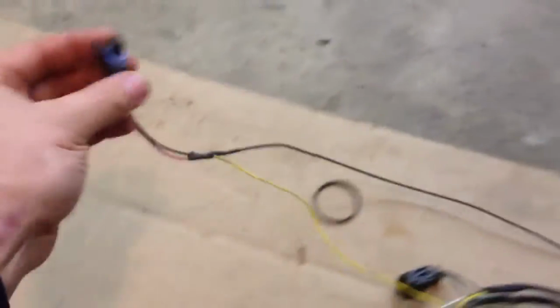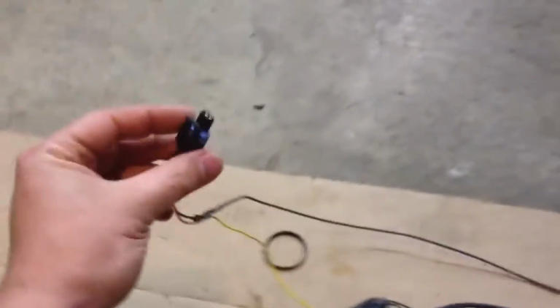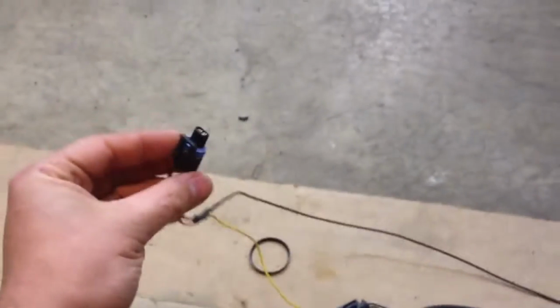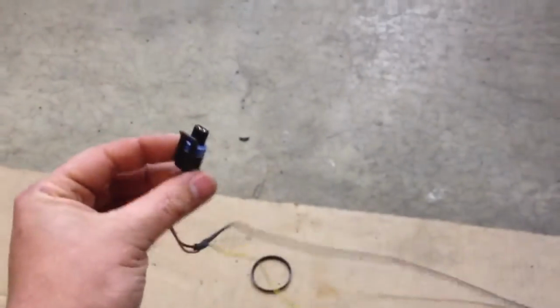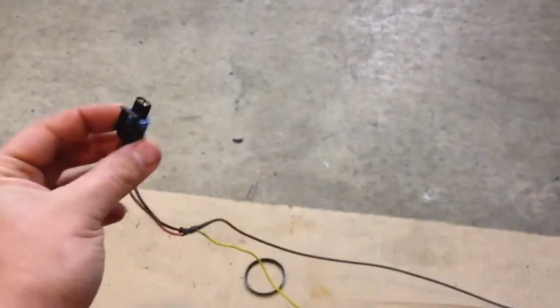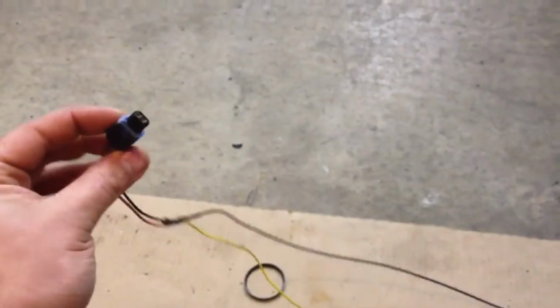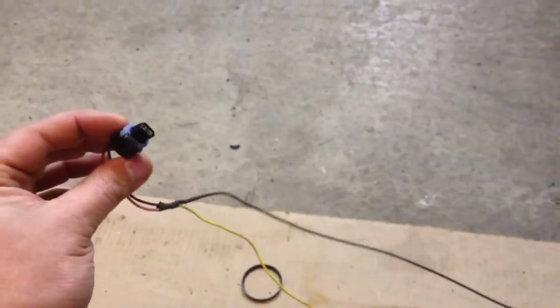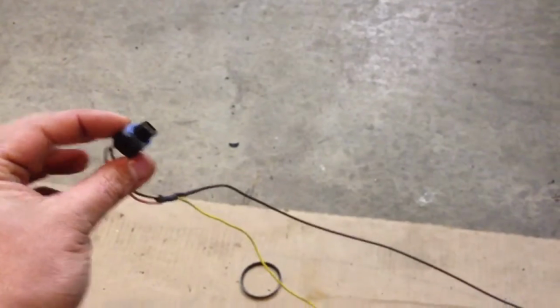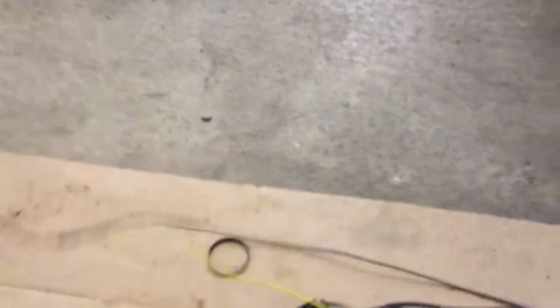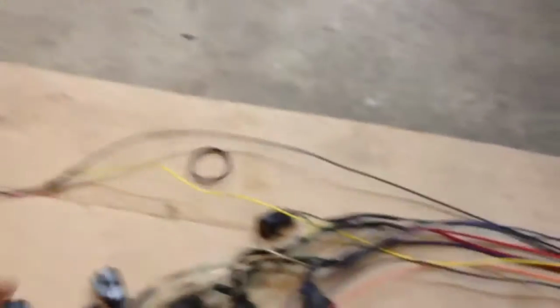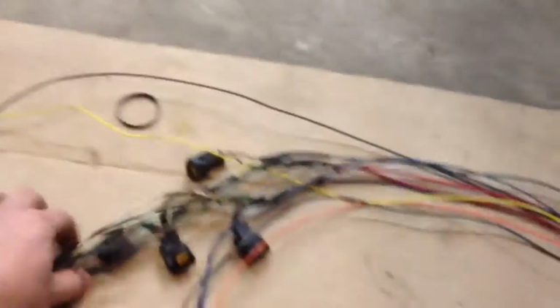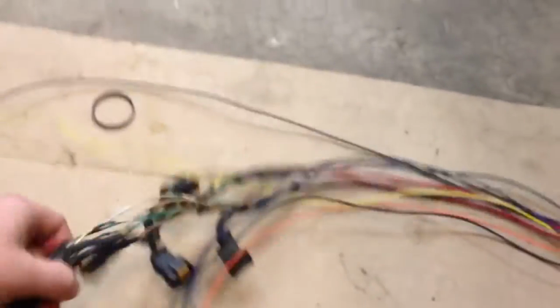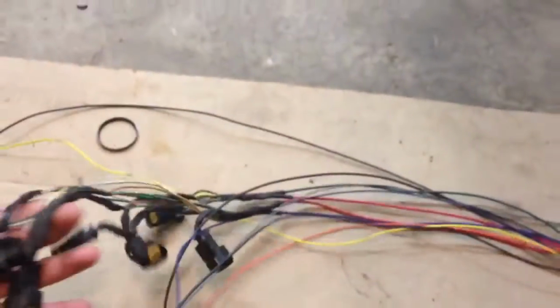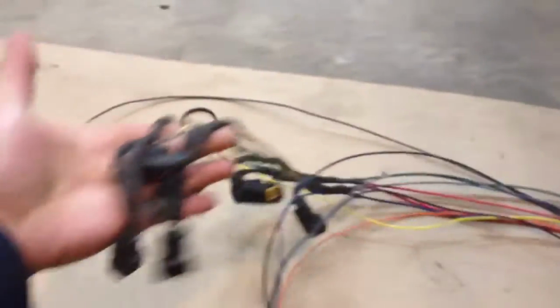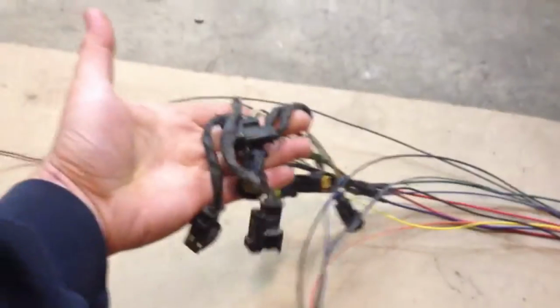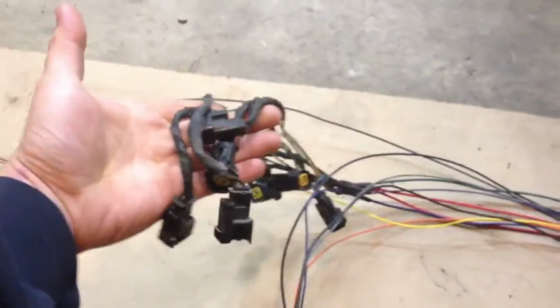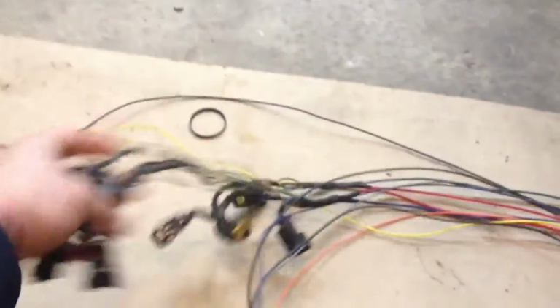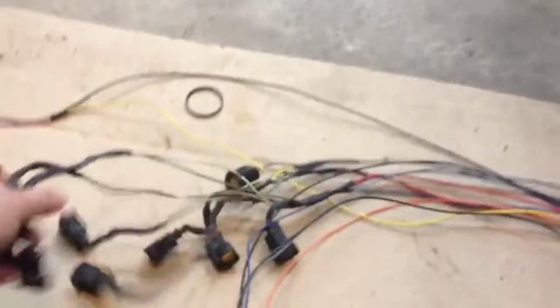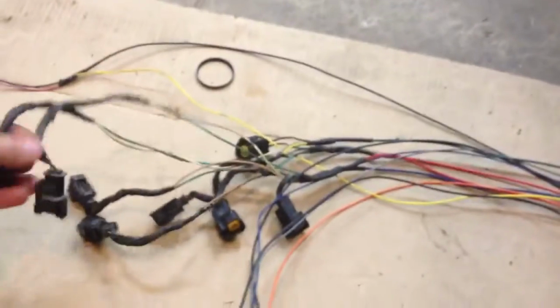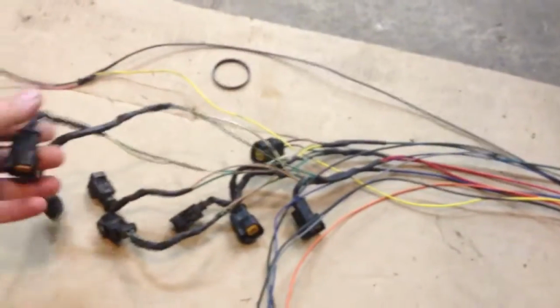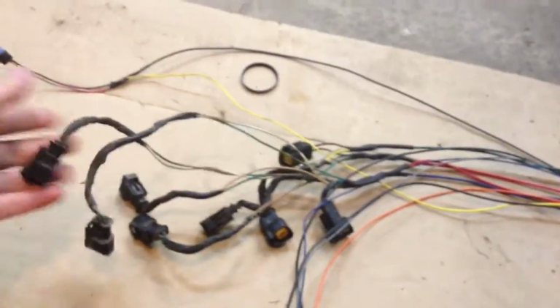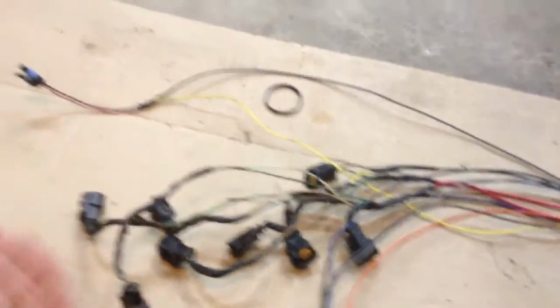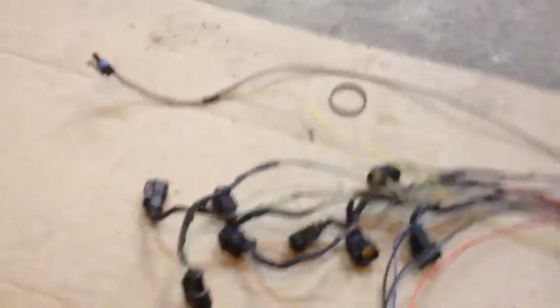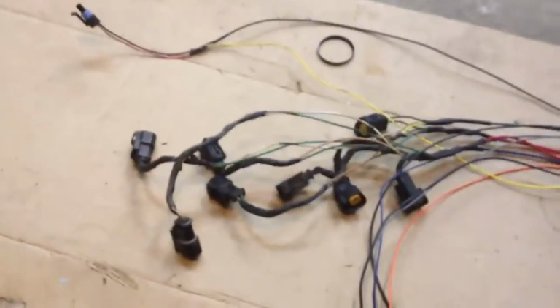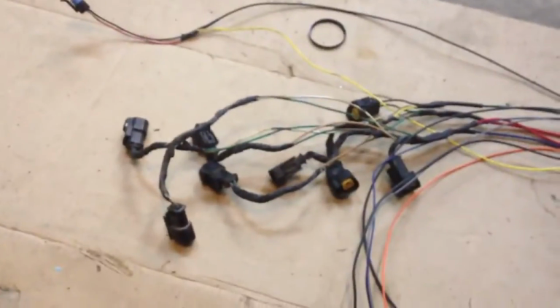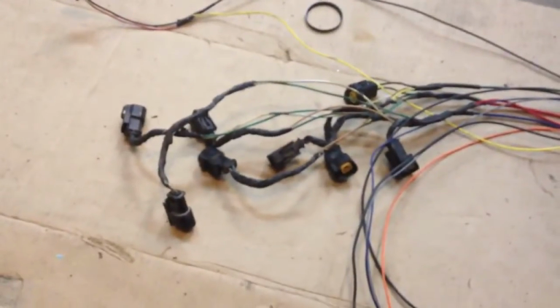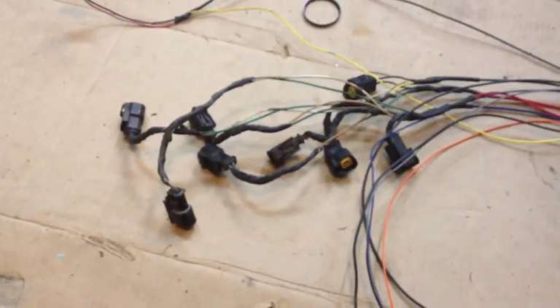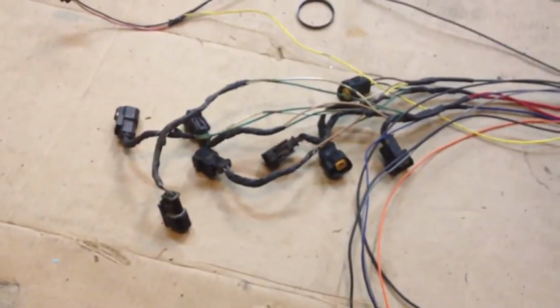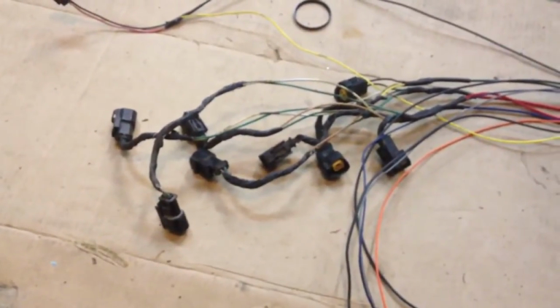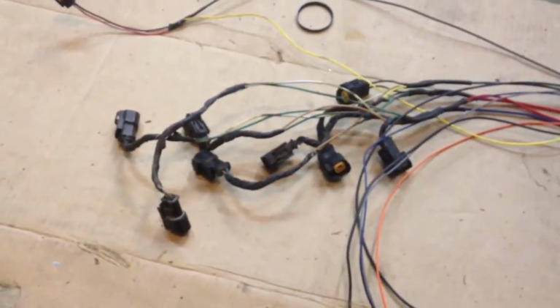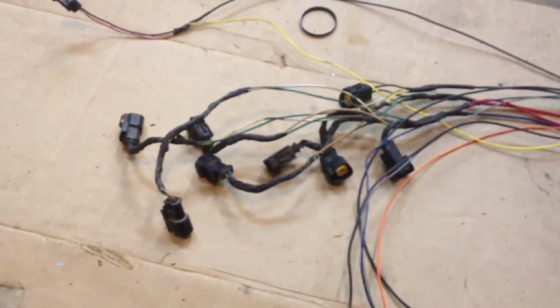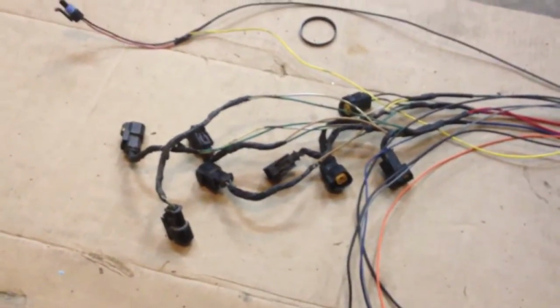Here is the coolant temperature plug. And here are all 8 fuel injector plugs, cut out of a Dodge Neon — they work great.